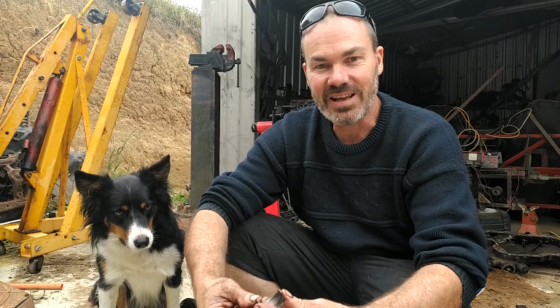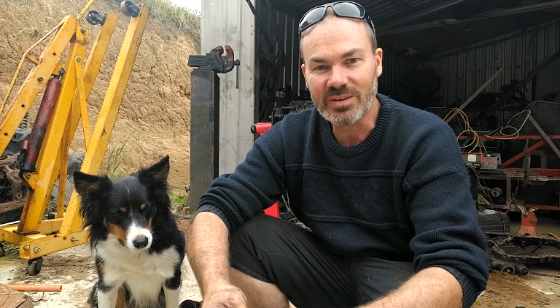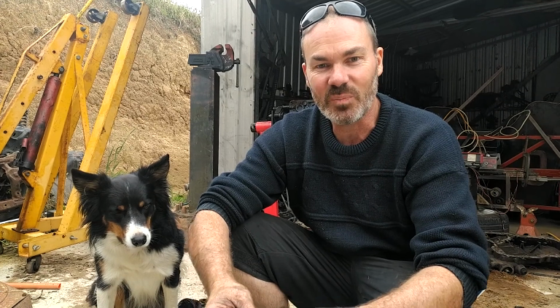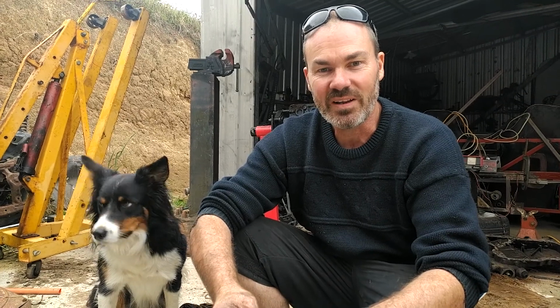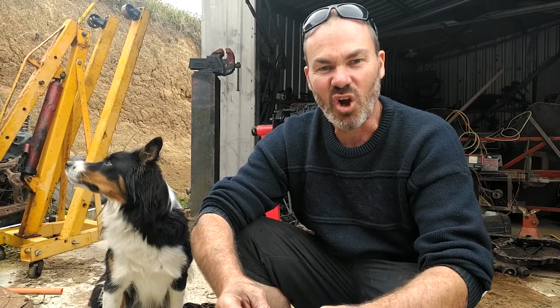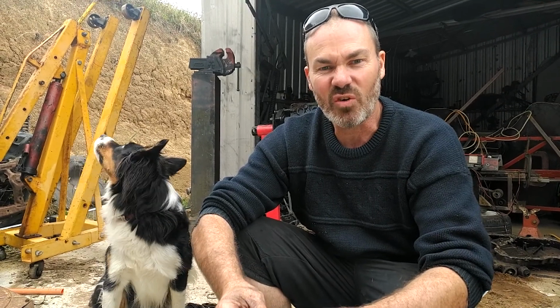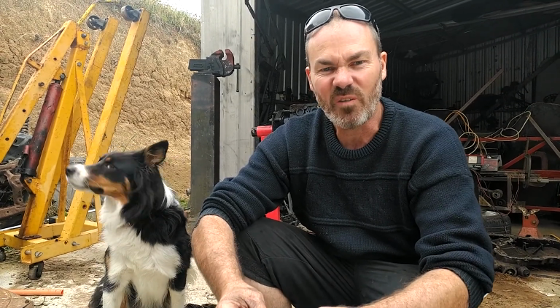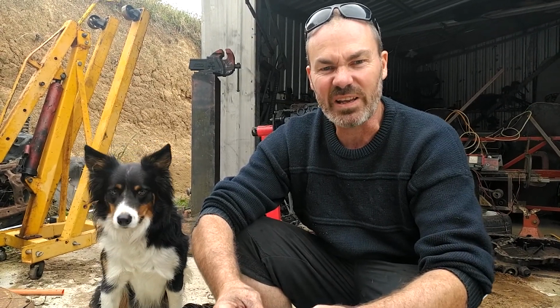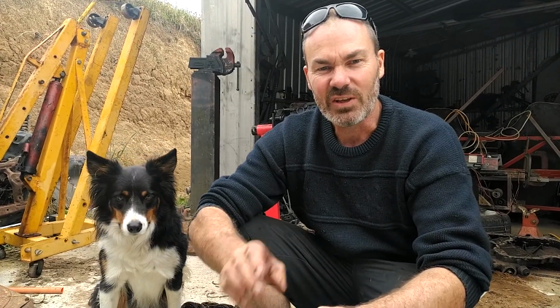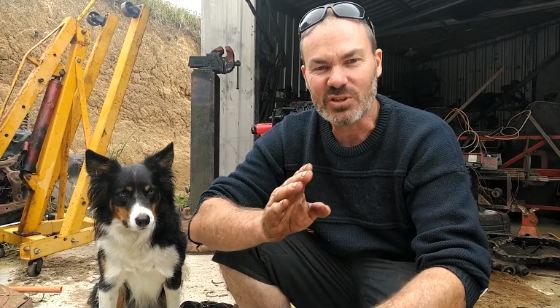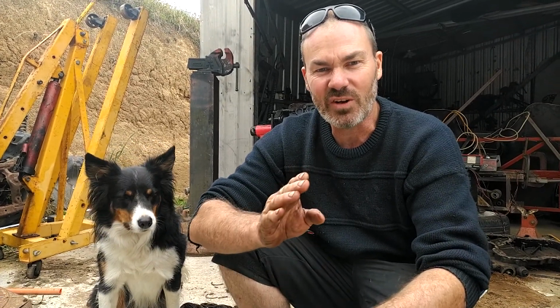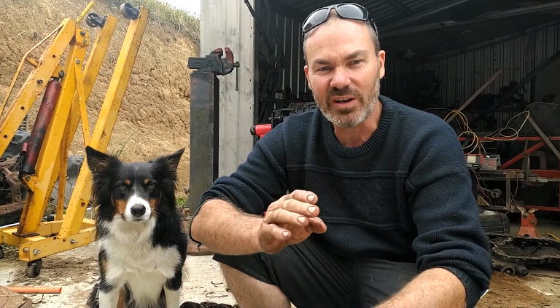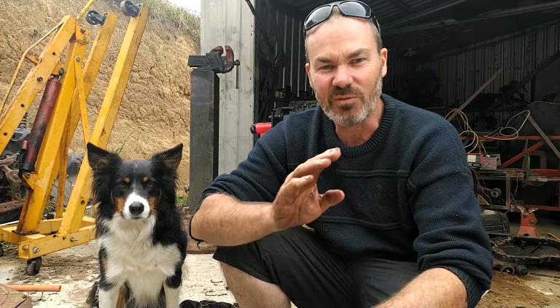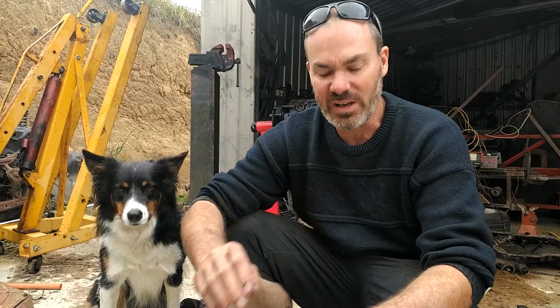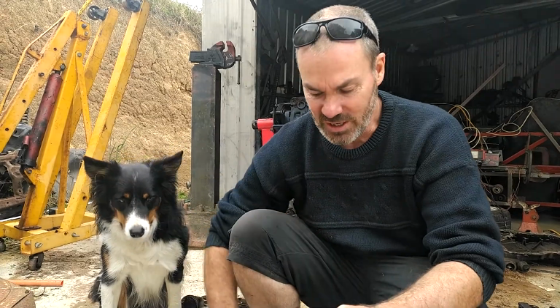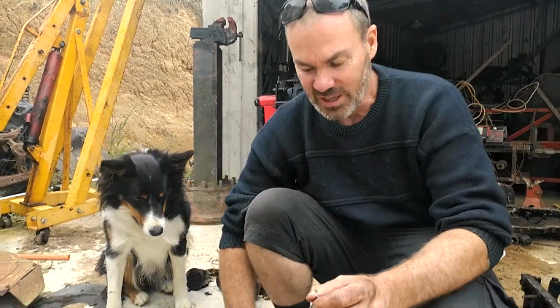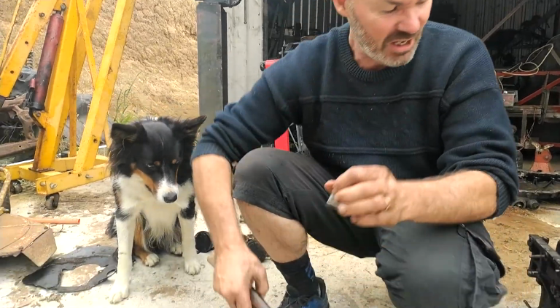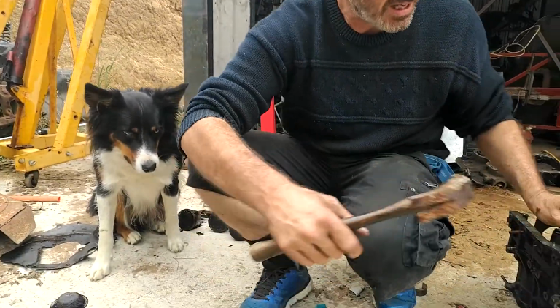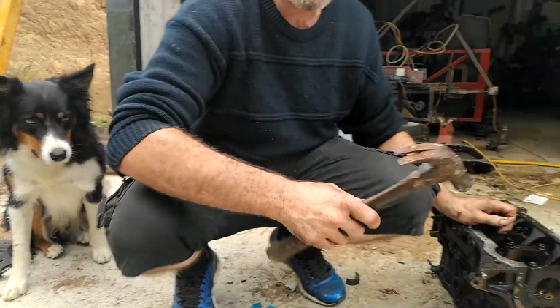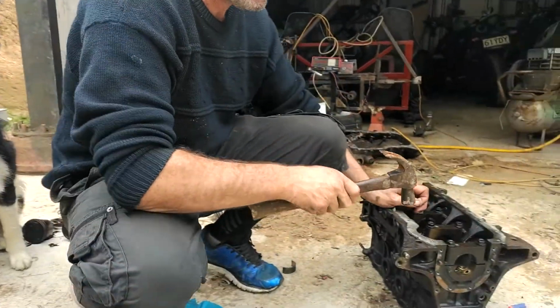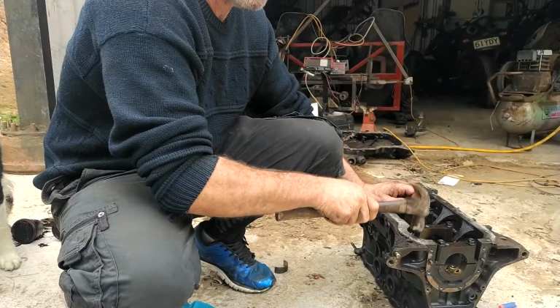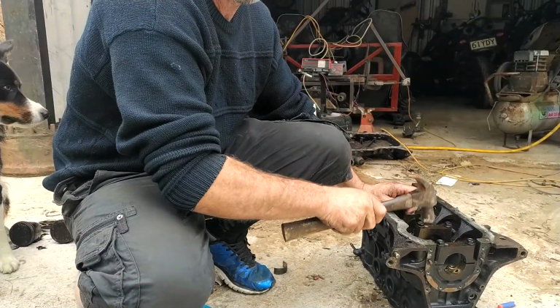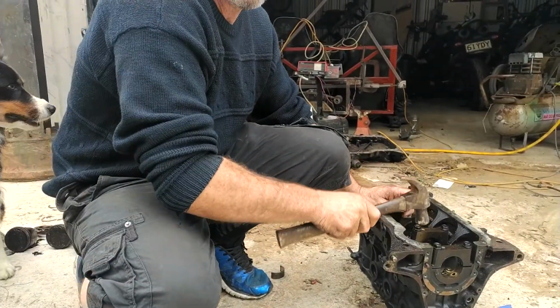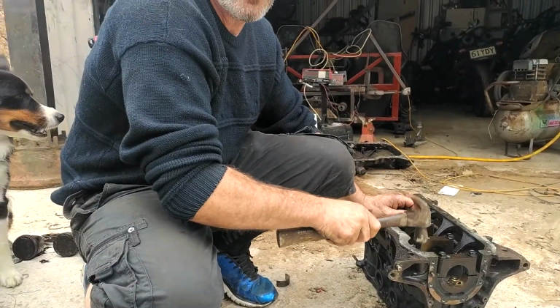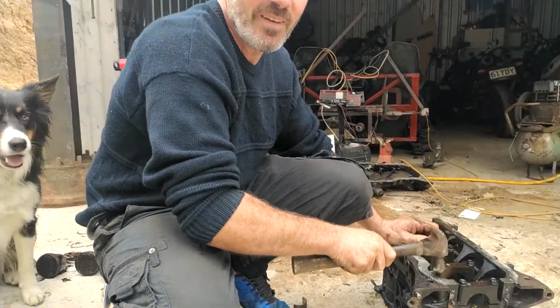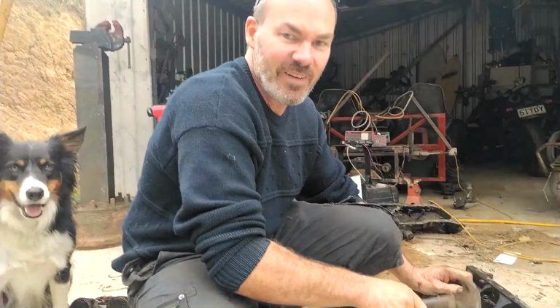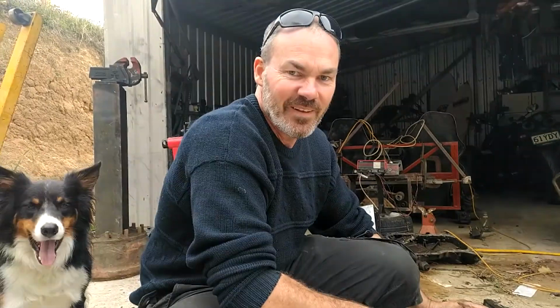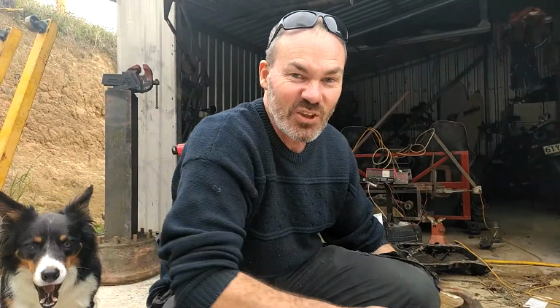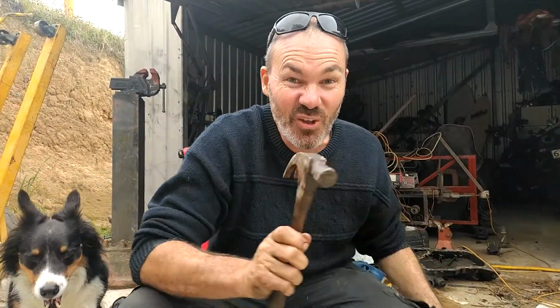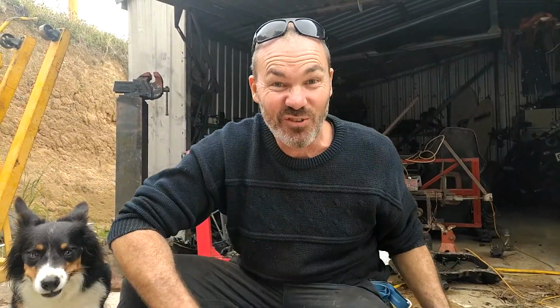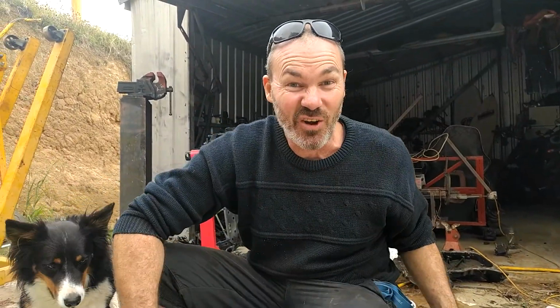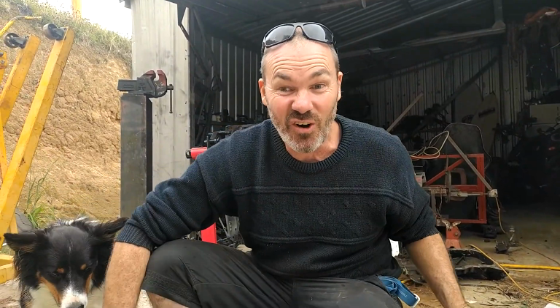Today I want to talk about conrod failure. You know when you're driving along and you're 4AGE and you hear a sound — you know that you've run a conrod.